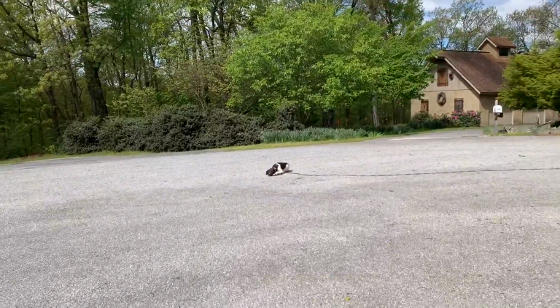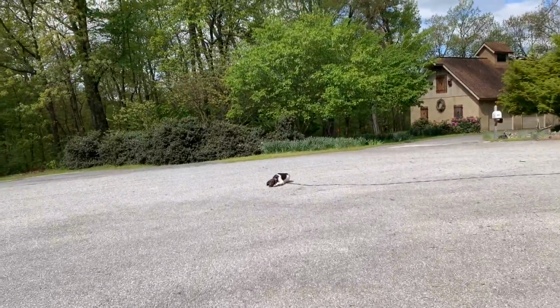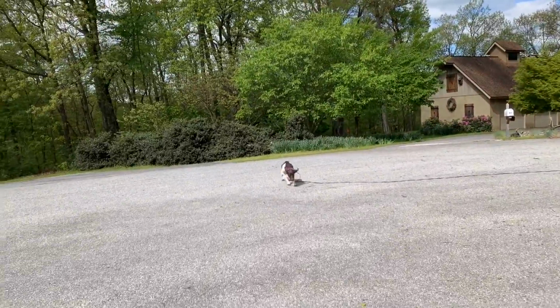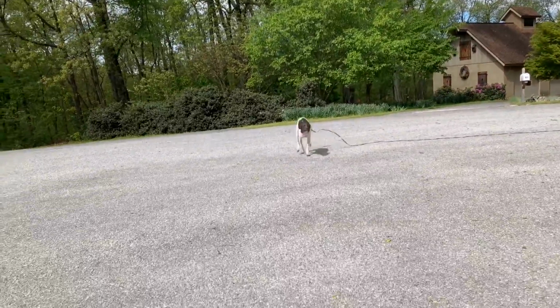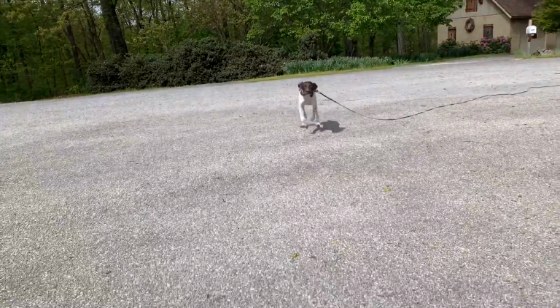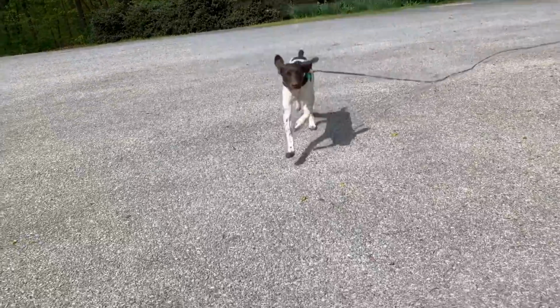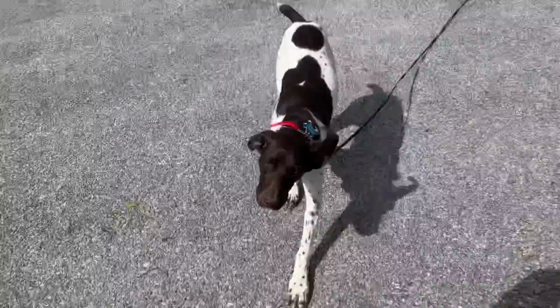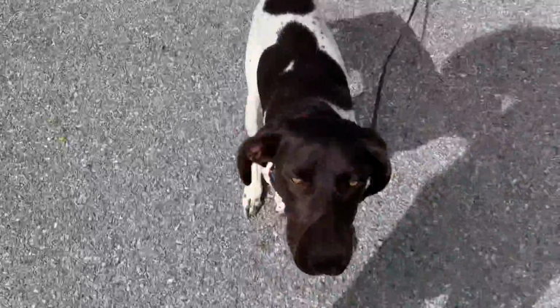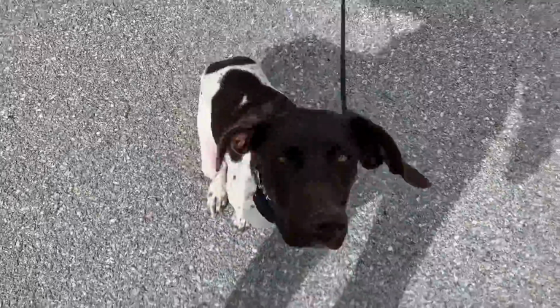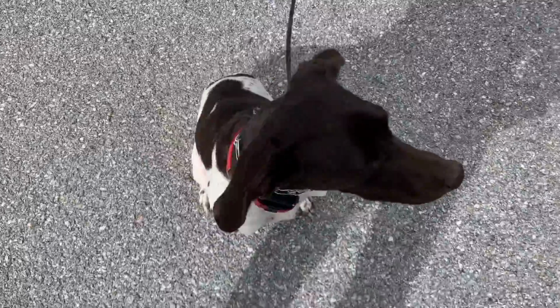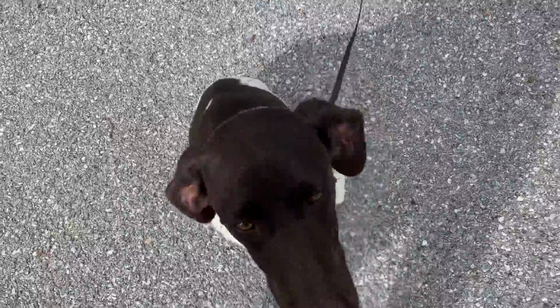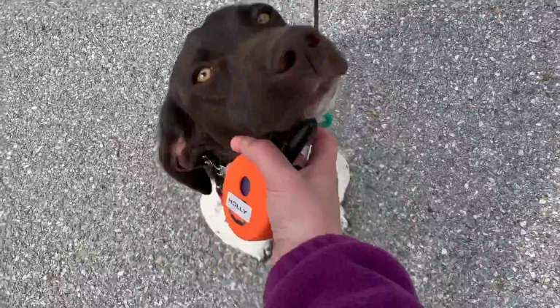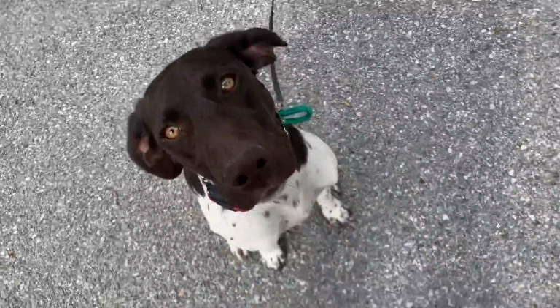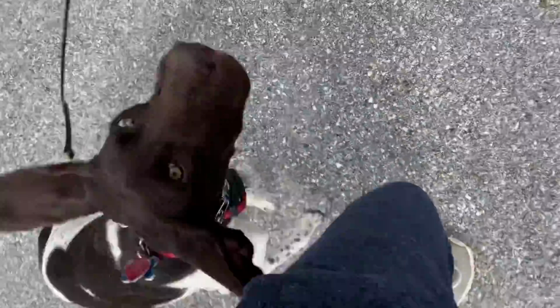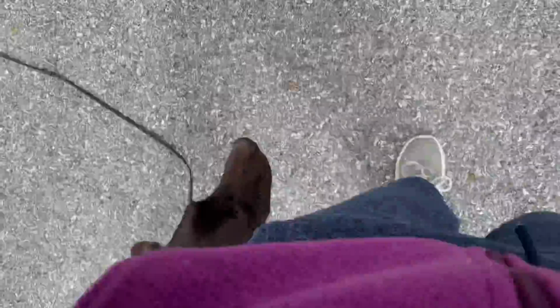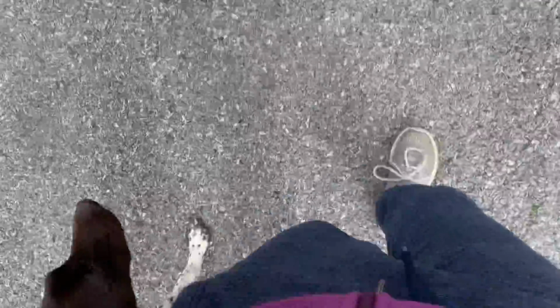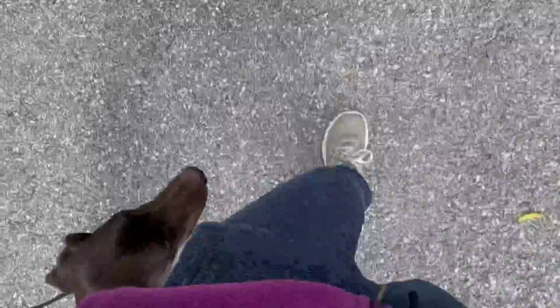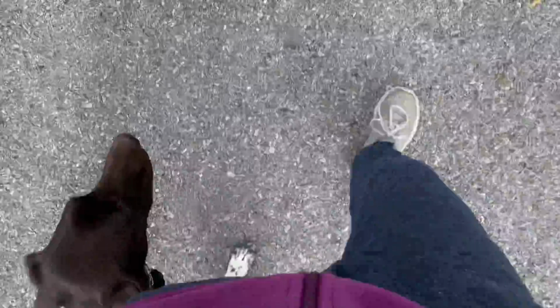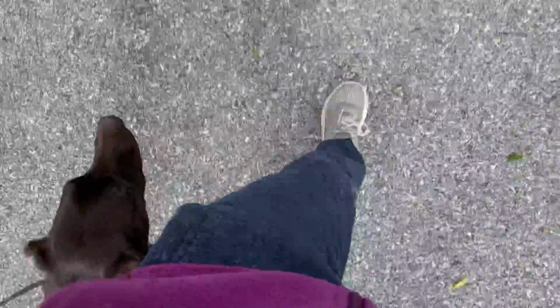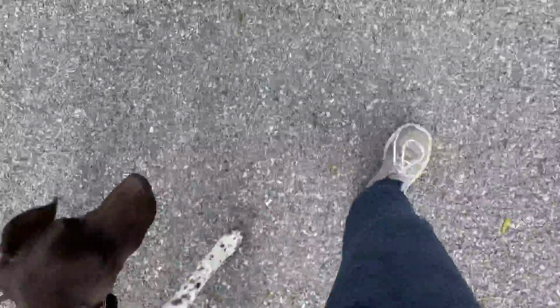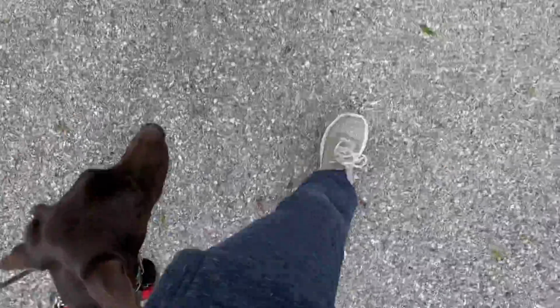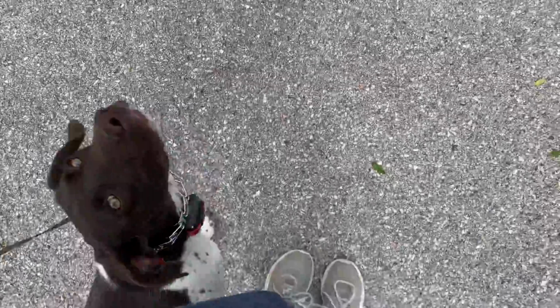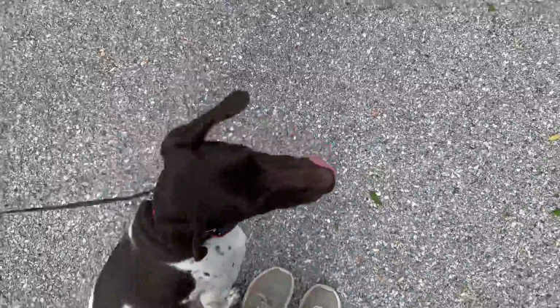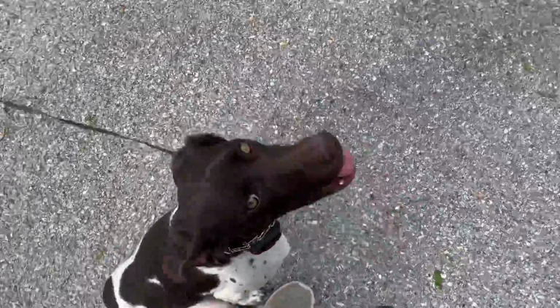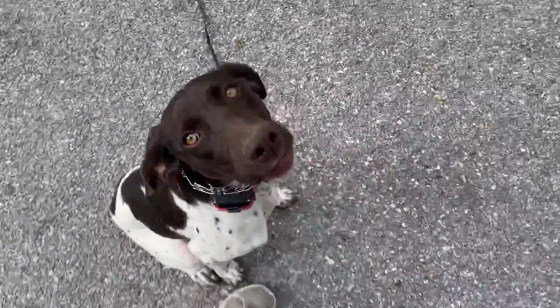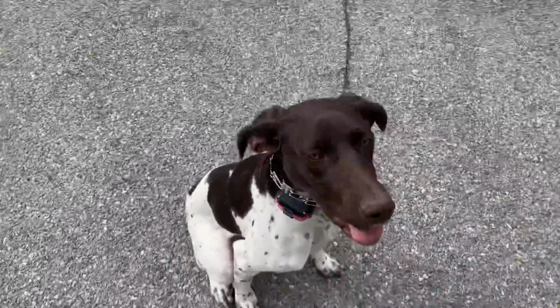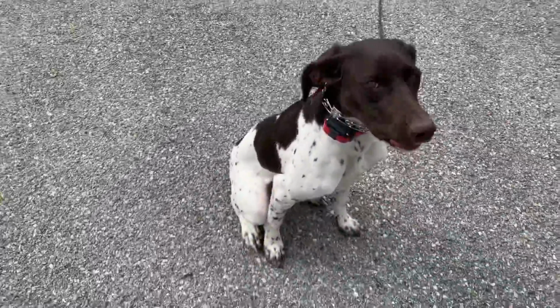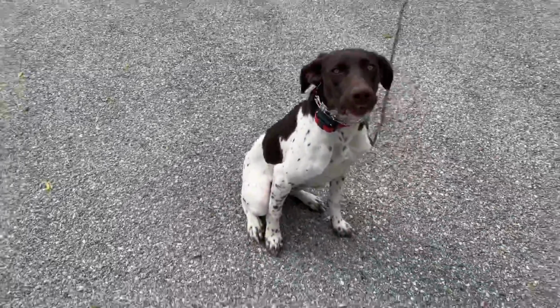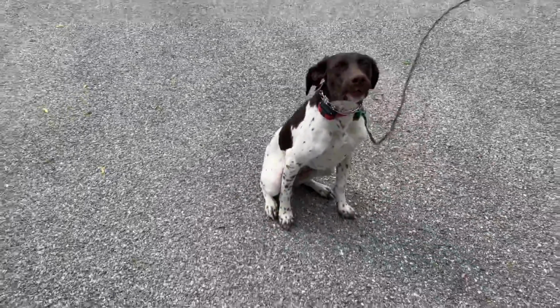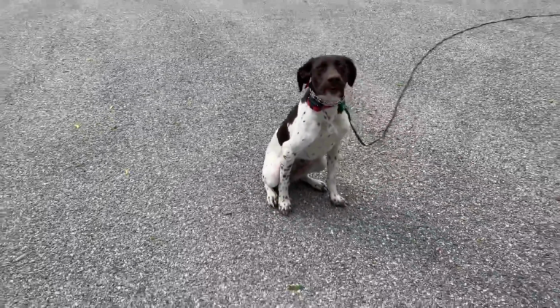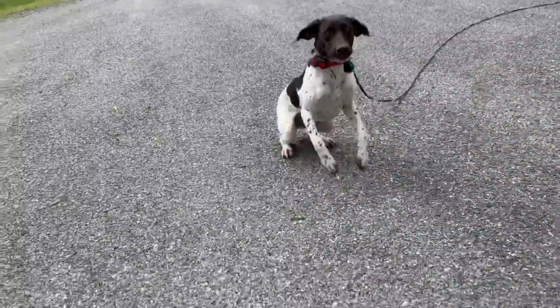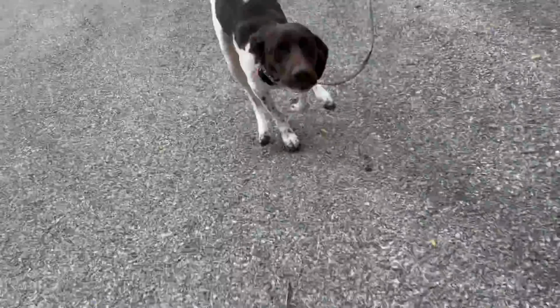Come. Good girl. Sit. Good girl. Heel. Sit. Good. Break. Good girl.